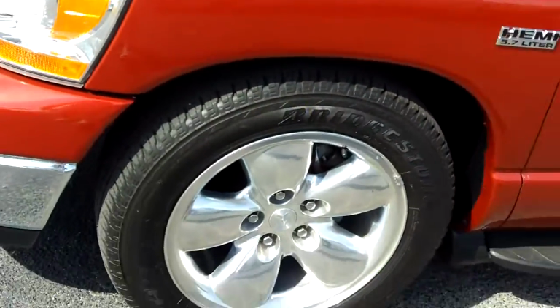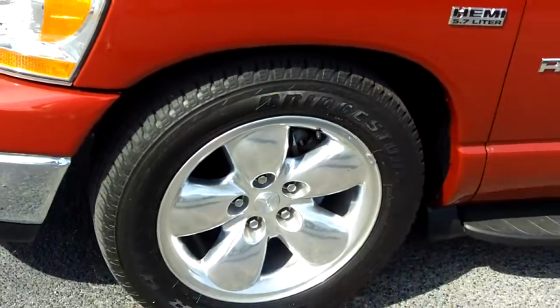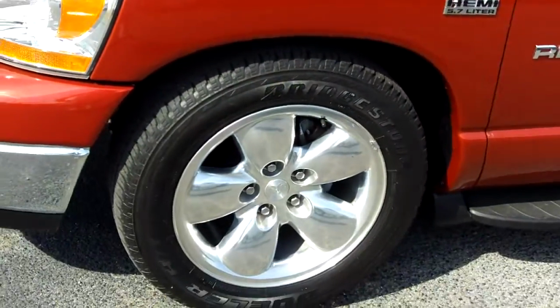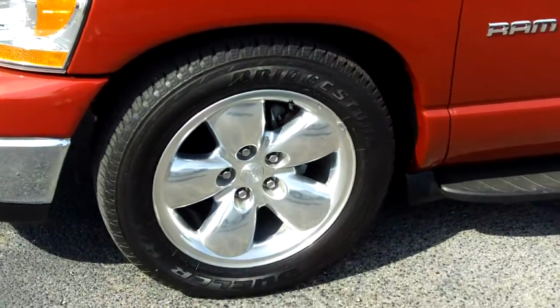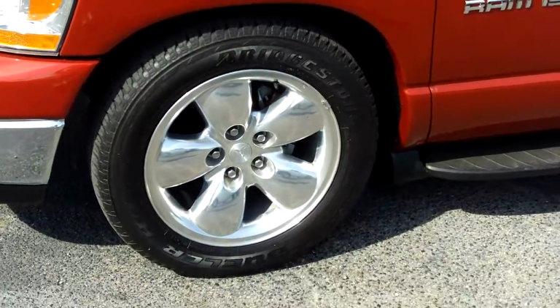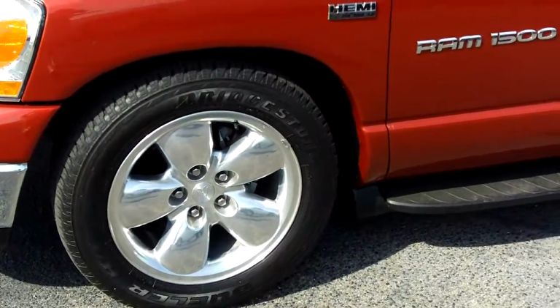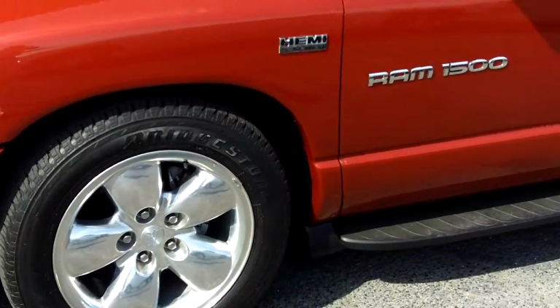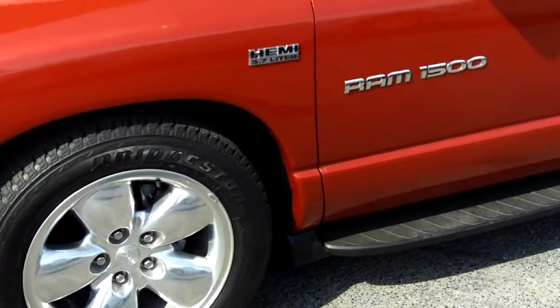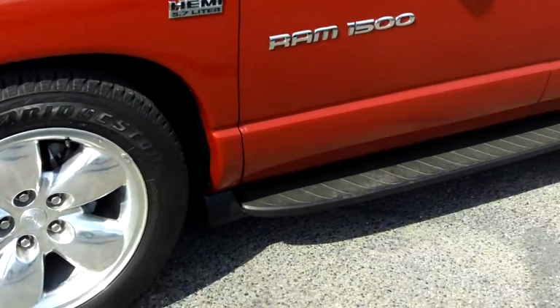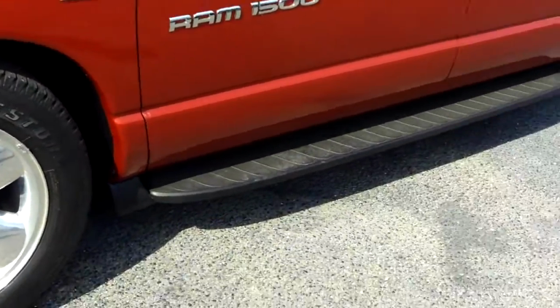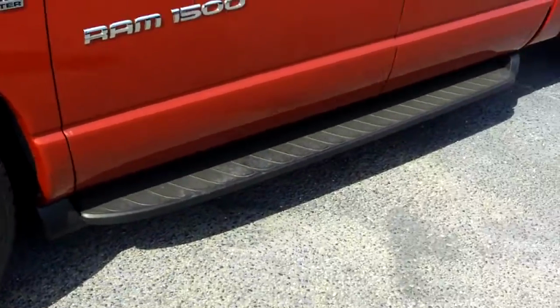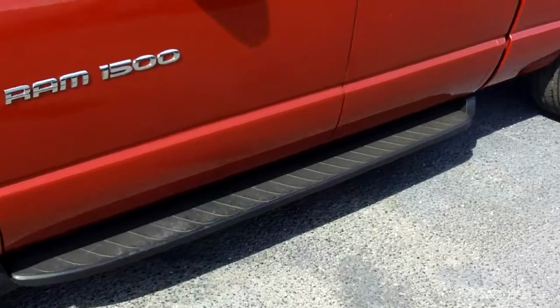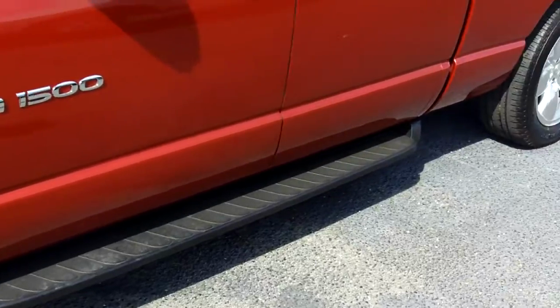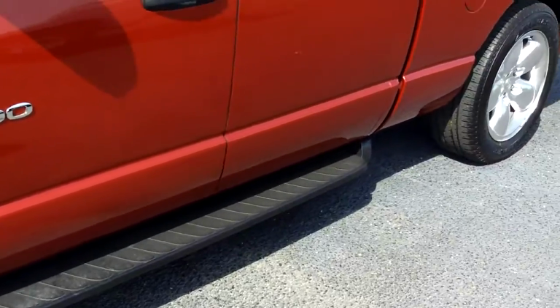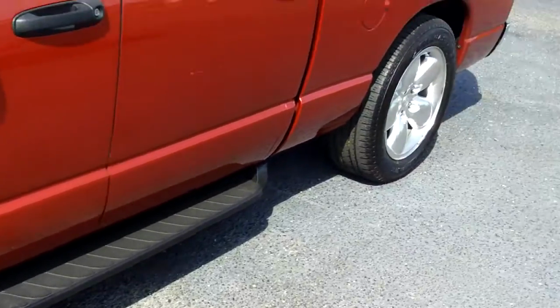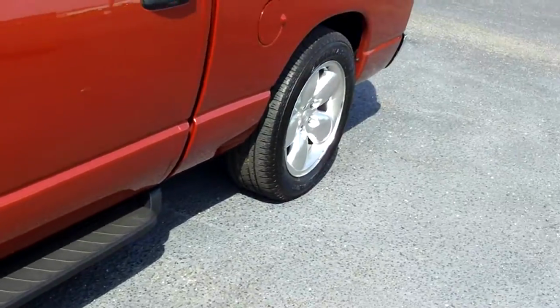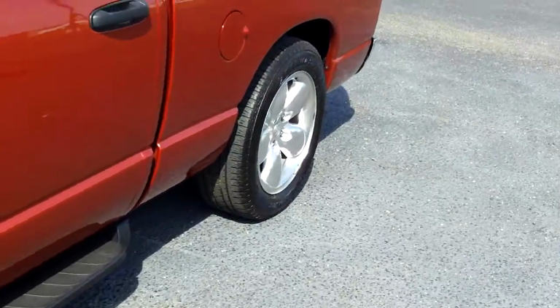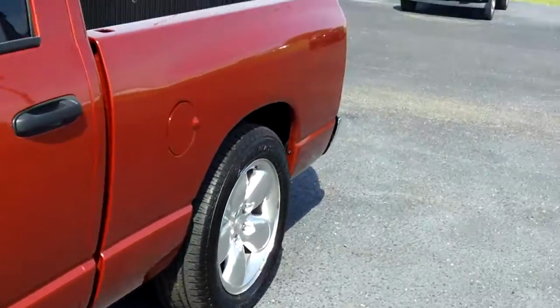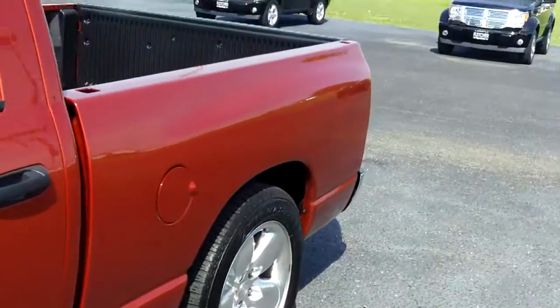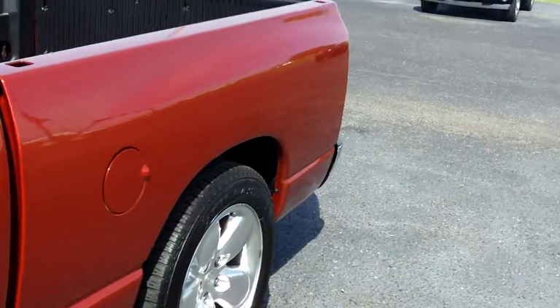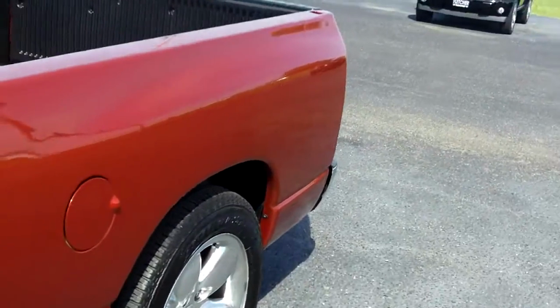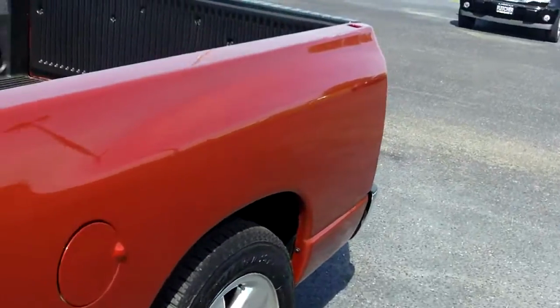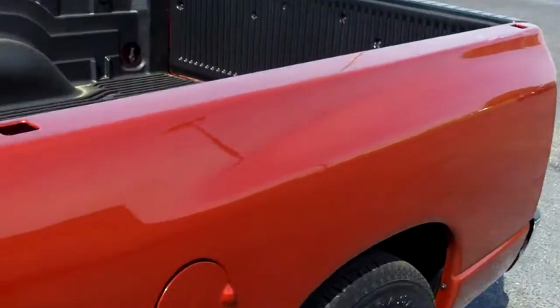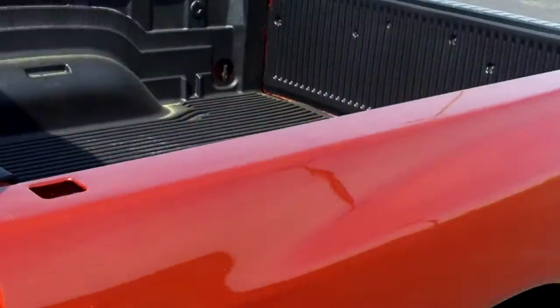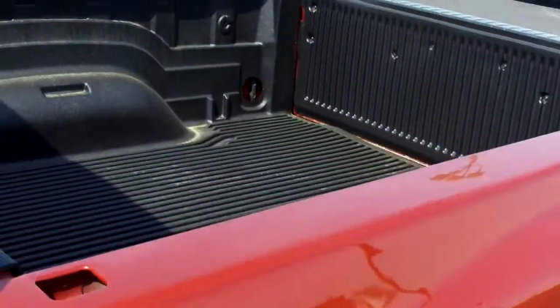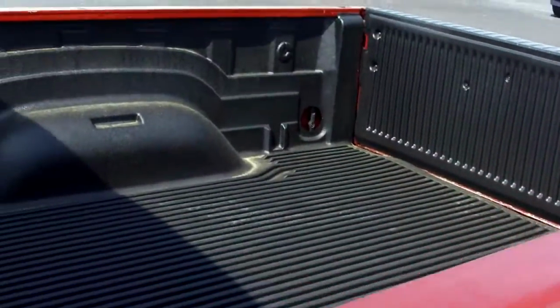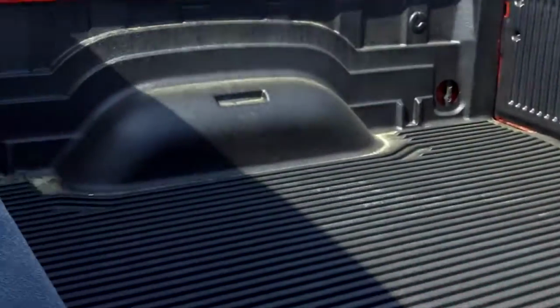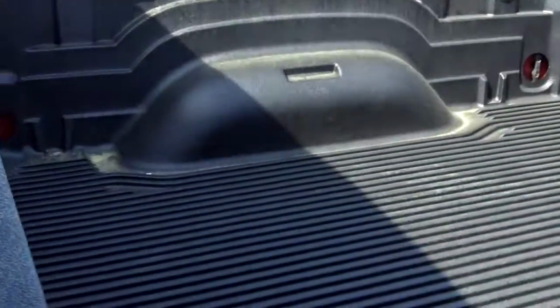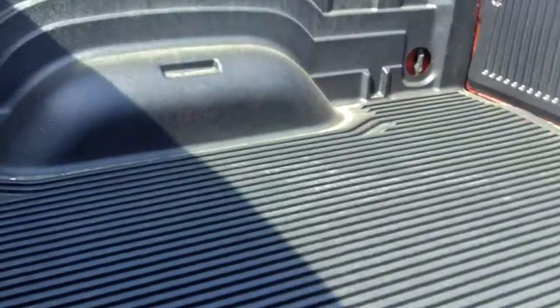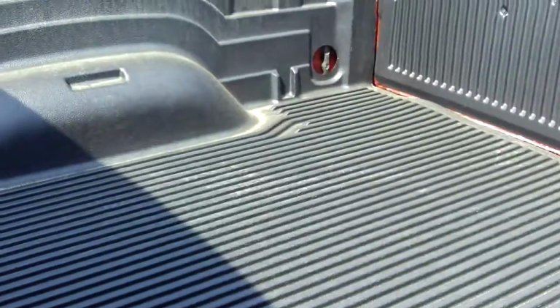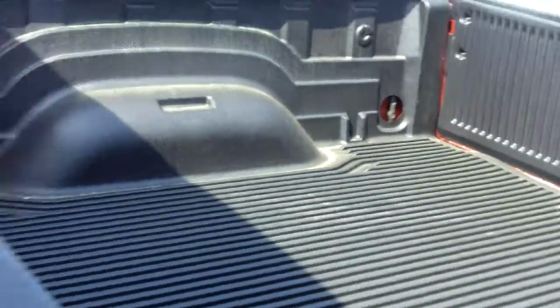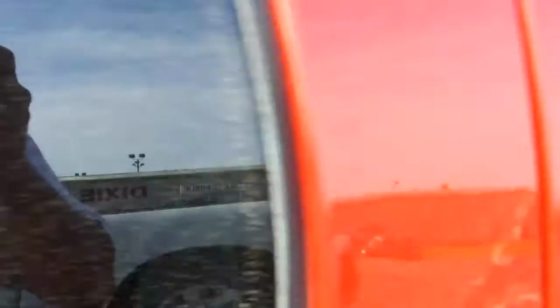It has 20 inch wheels with good tires on it. It also has the running boards on this truck, the tow hitch in the back, and also the bed liner back here.